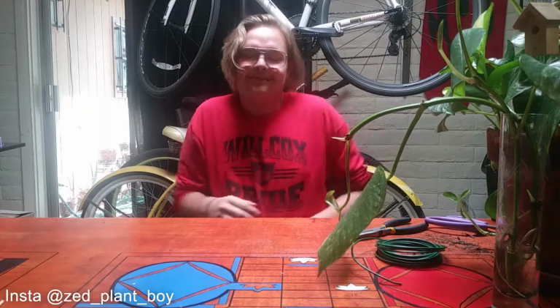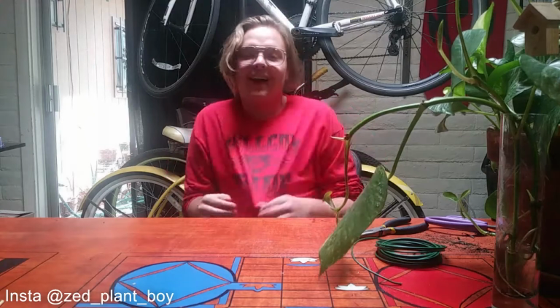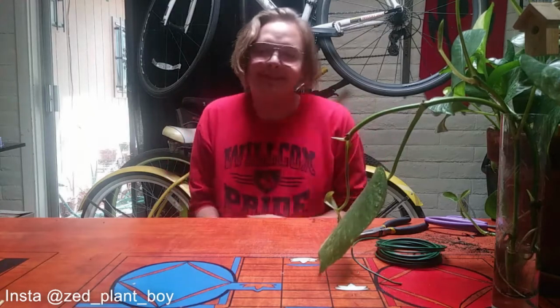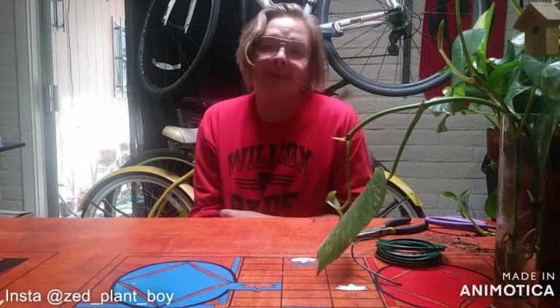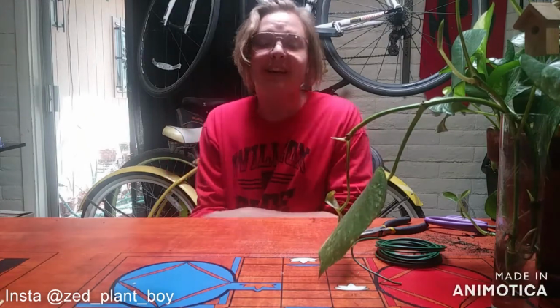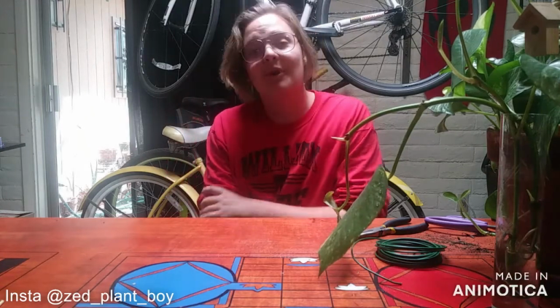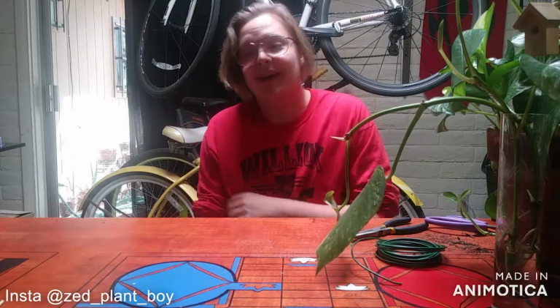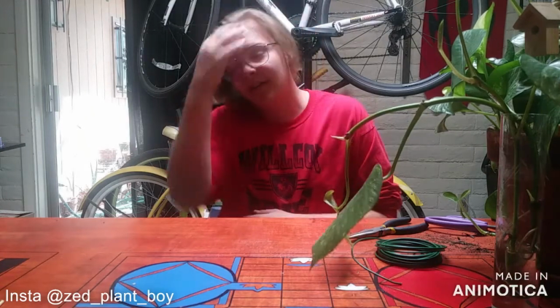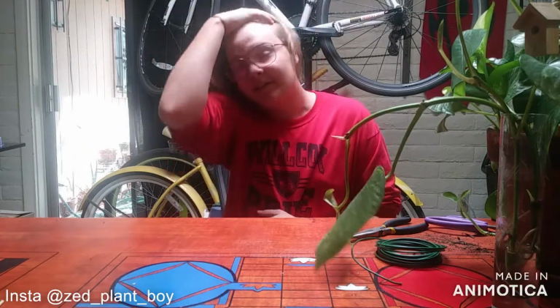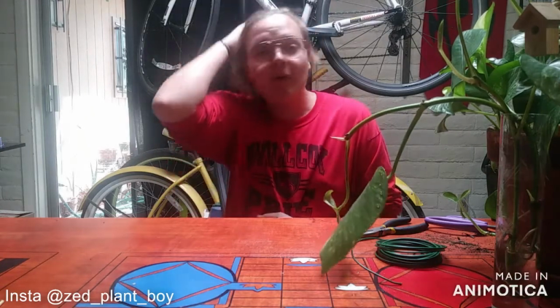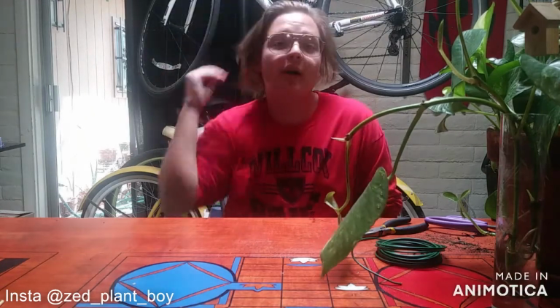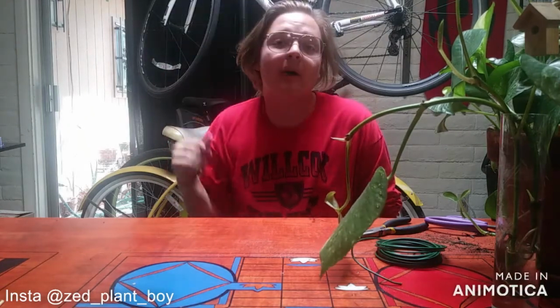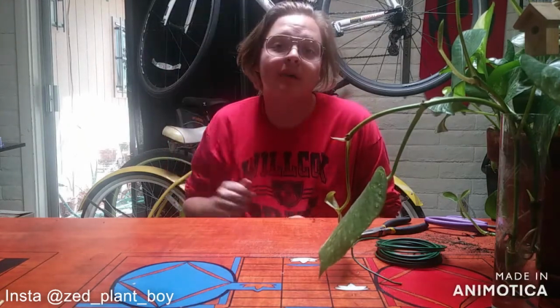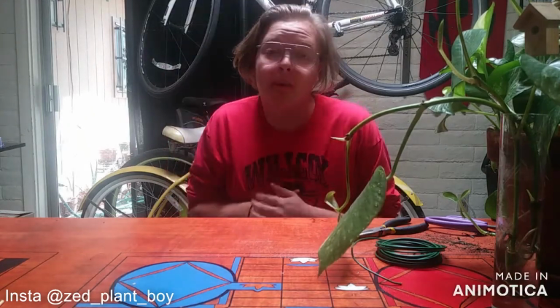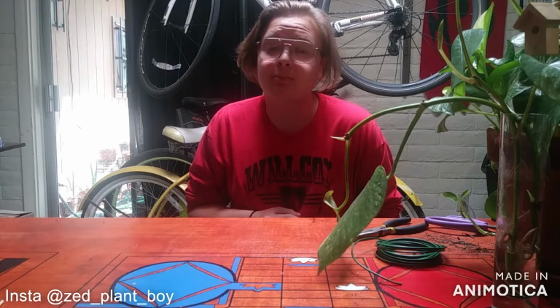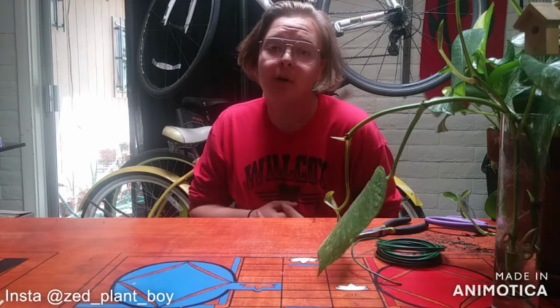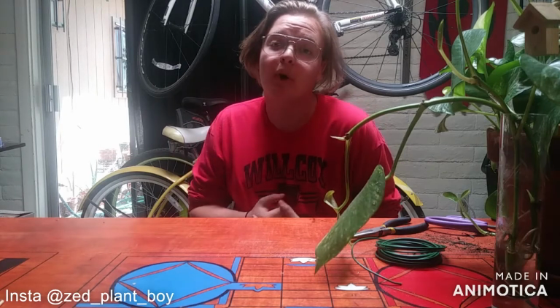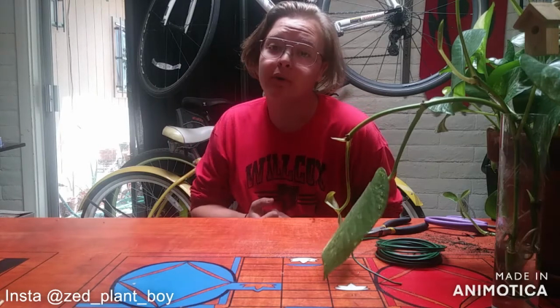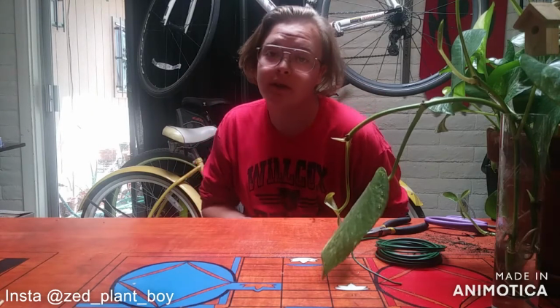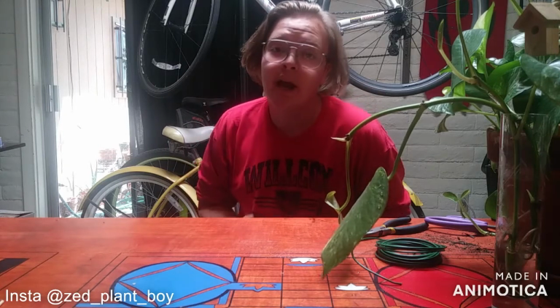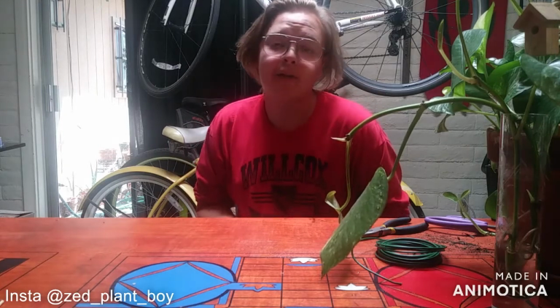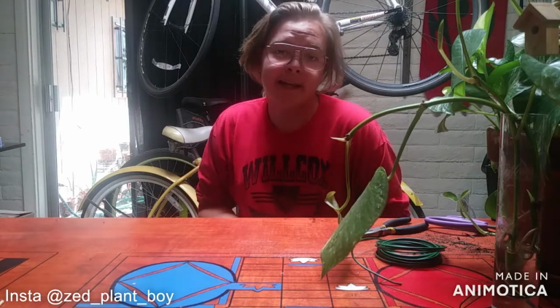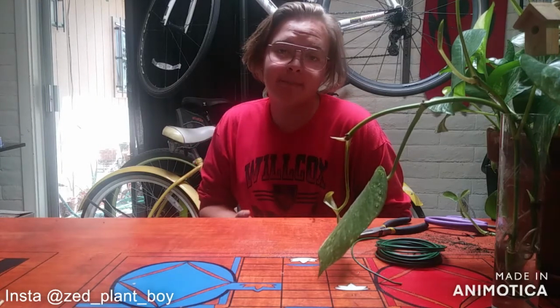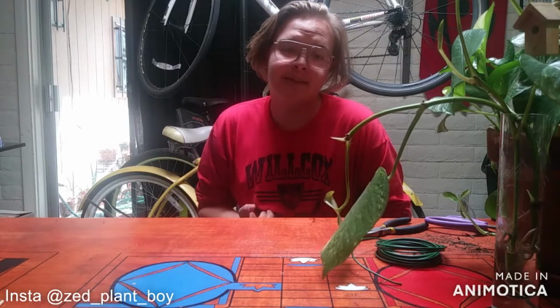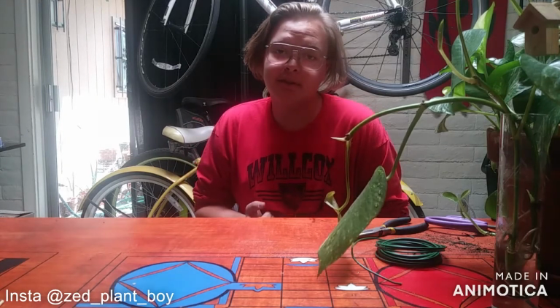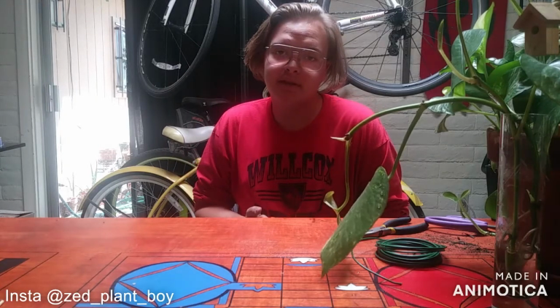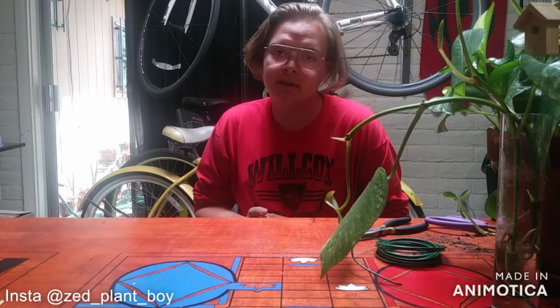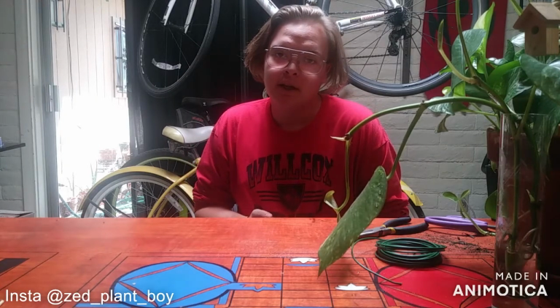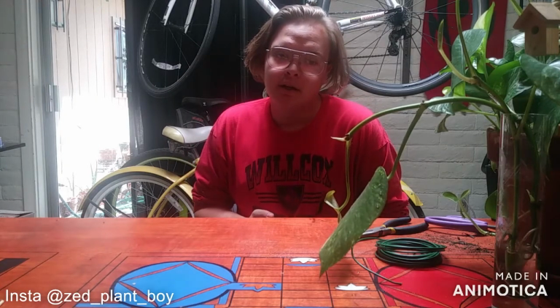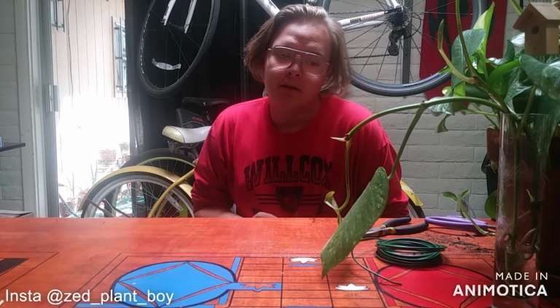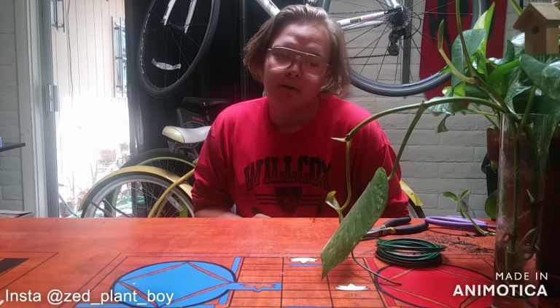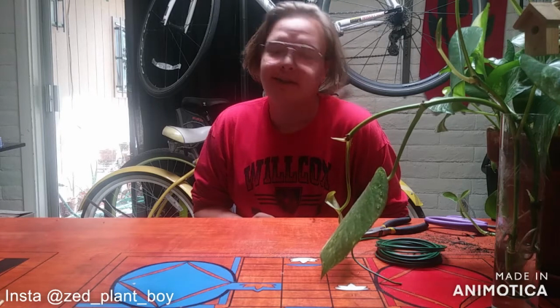Hi, I'm Zed and welcome back. Today we'll be talking about the common houseplant golden pothos and how staking them leads to bigger leaves and stuff like that.